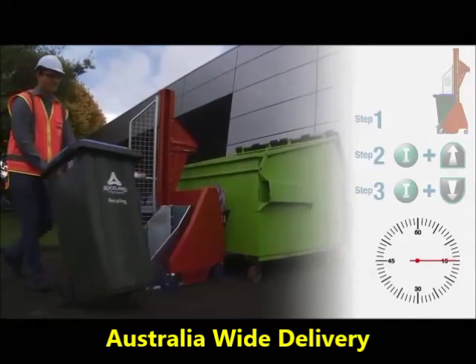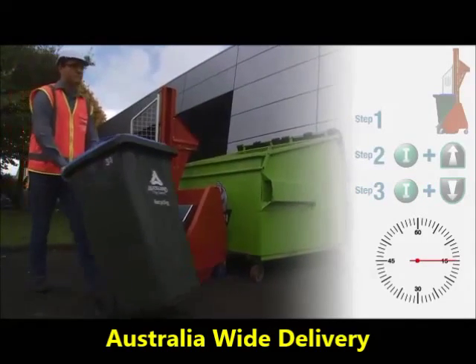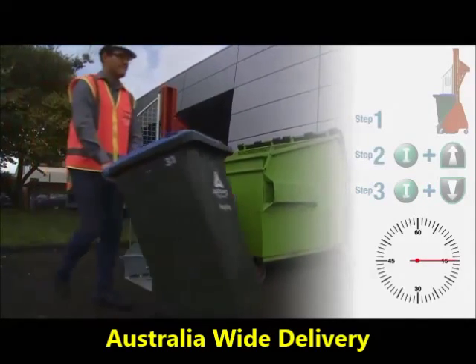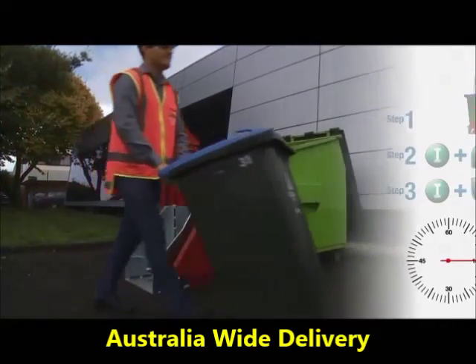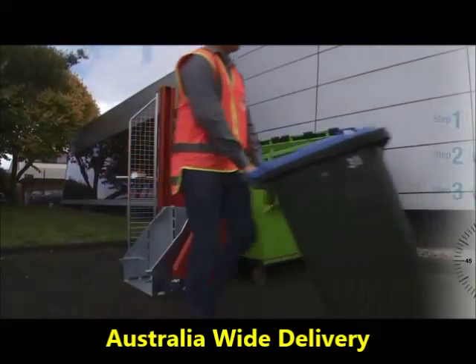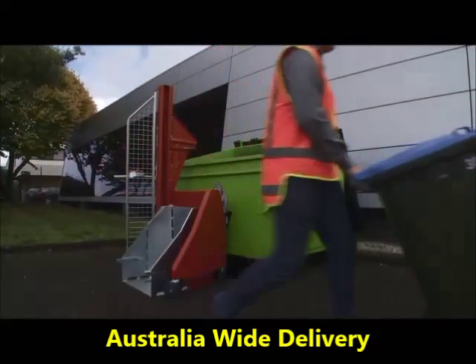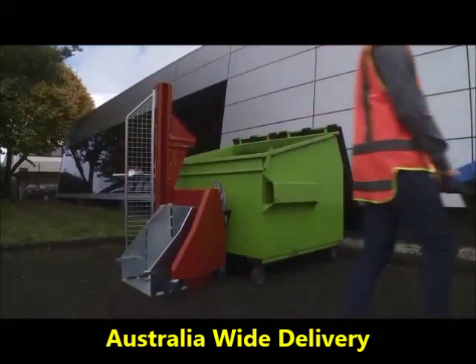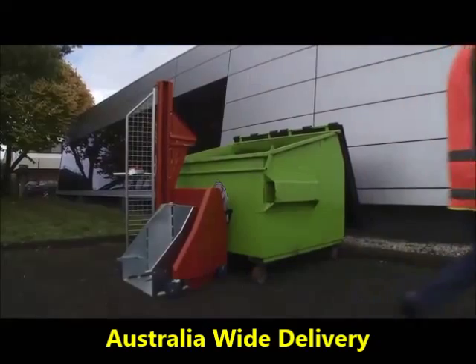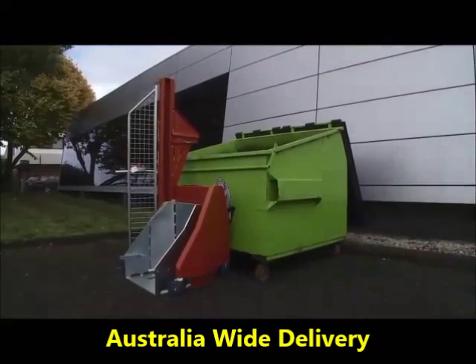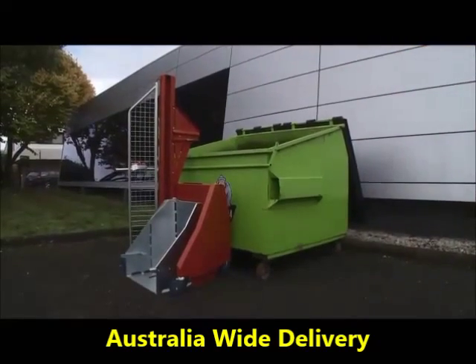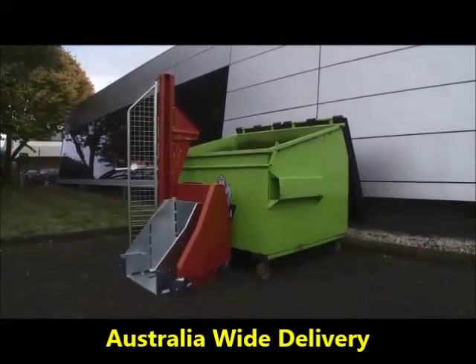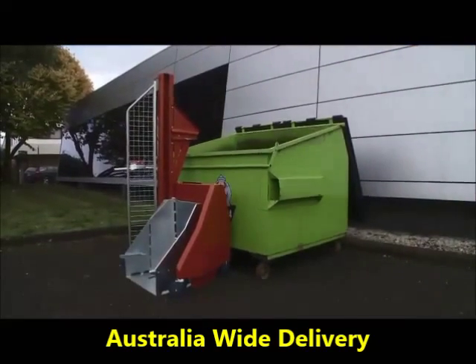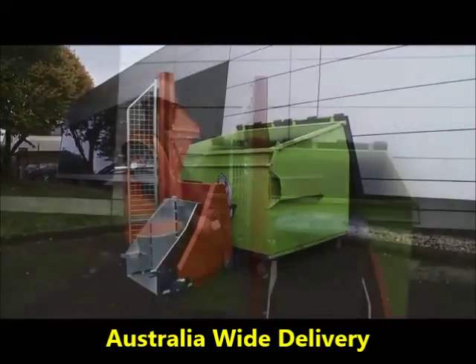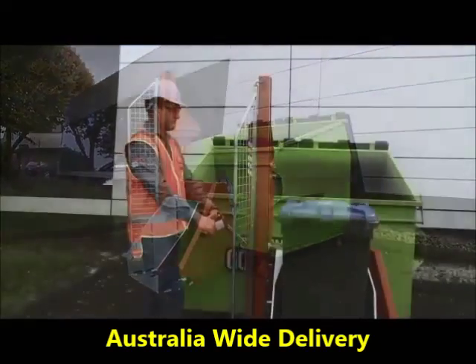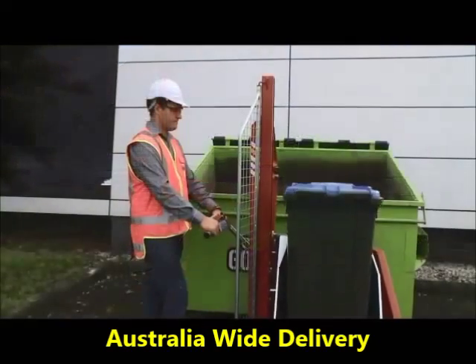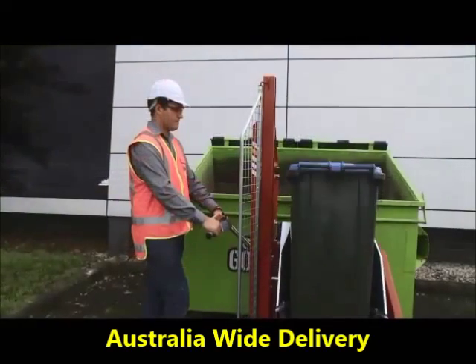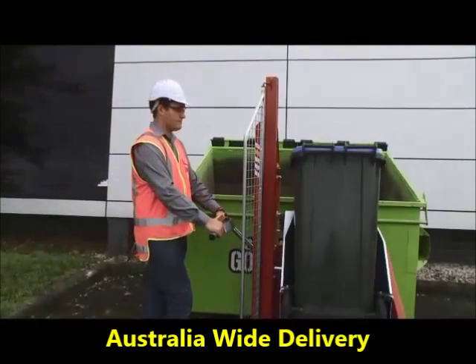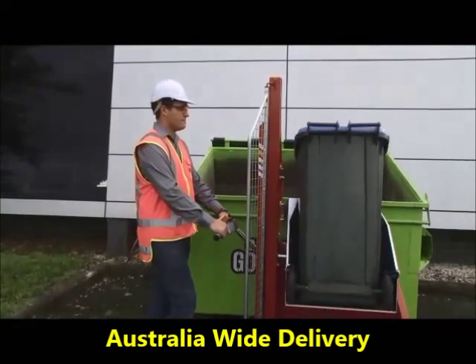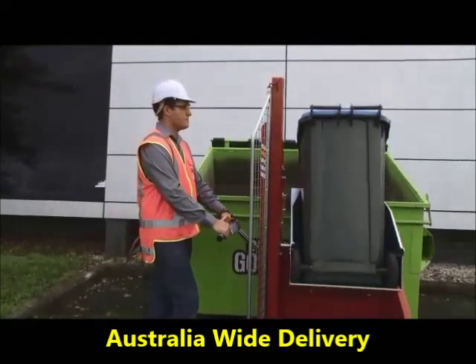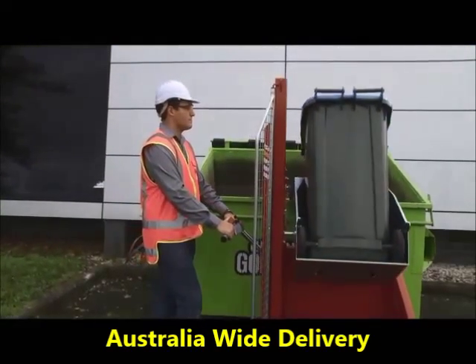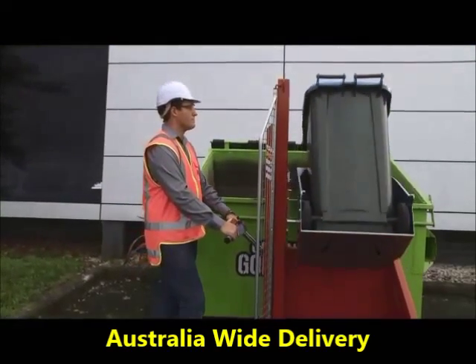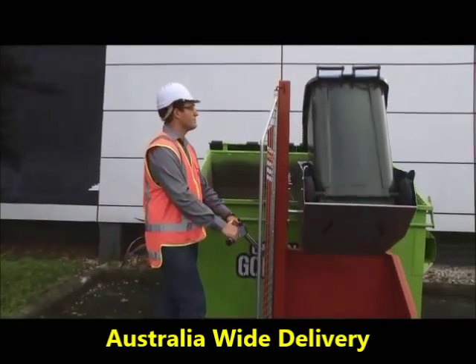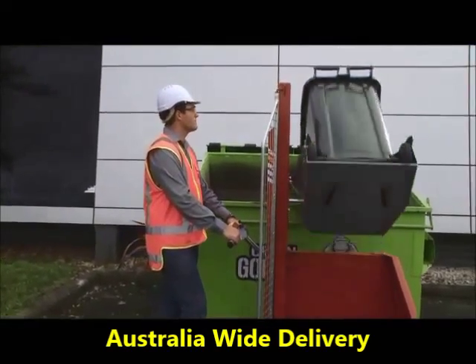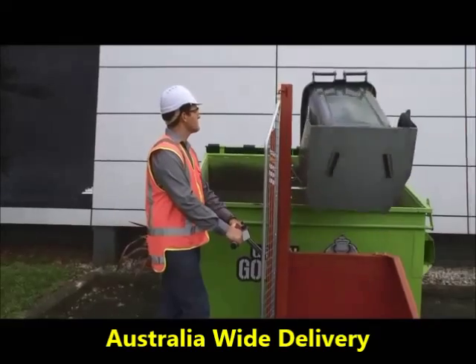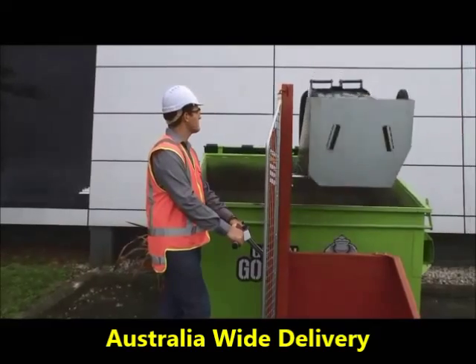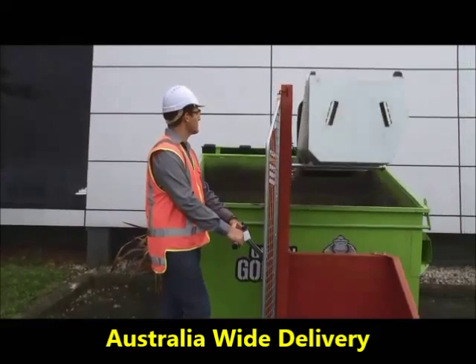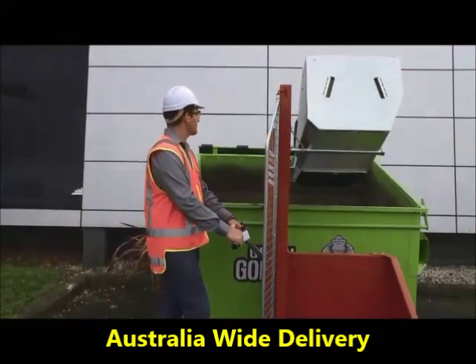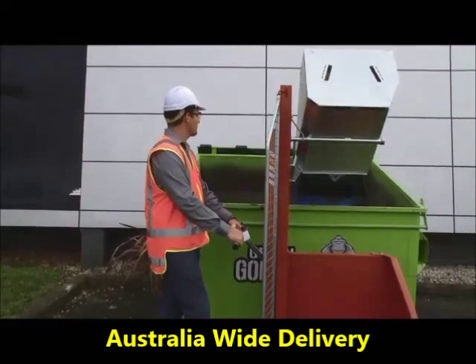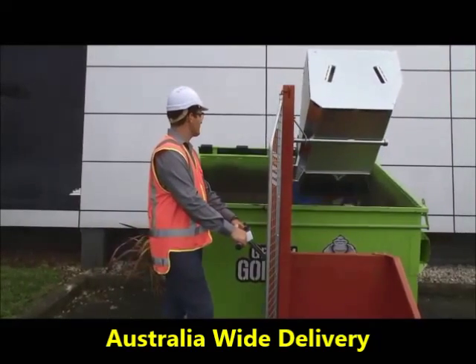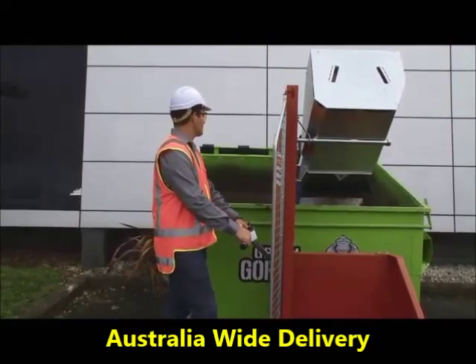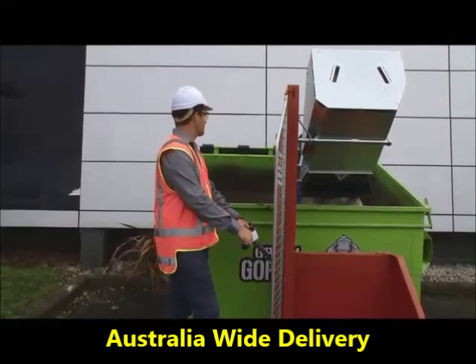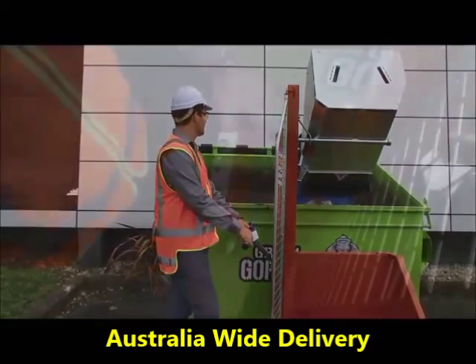That took 15 seconds. We sell these bins Australia wide. We have depots in the mainland states, not the territories, but we can get them to you.